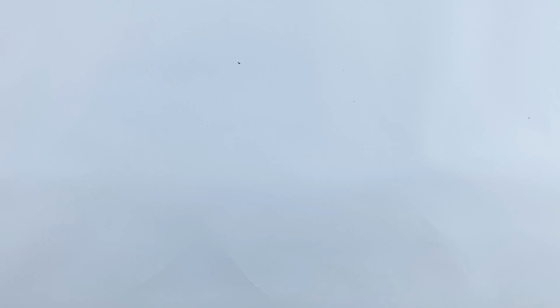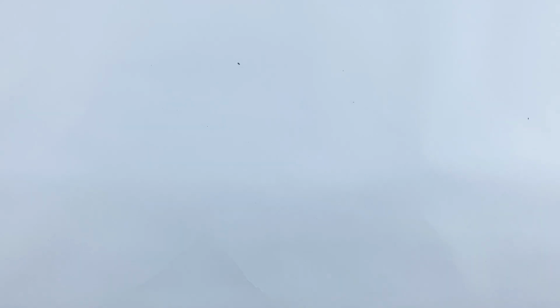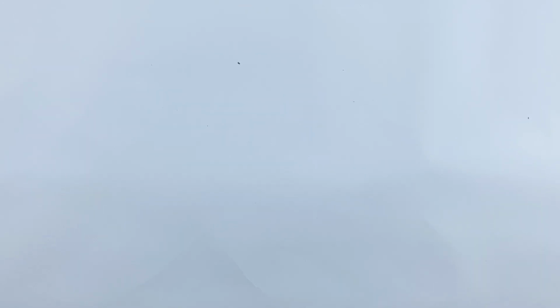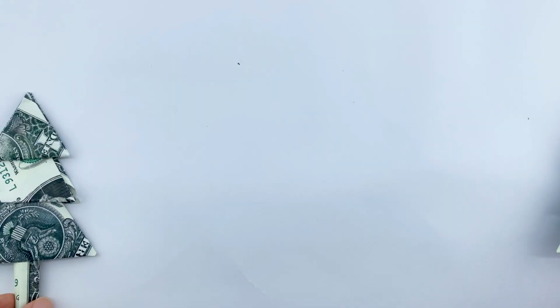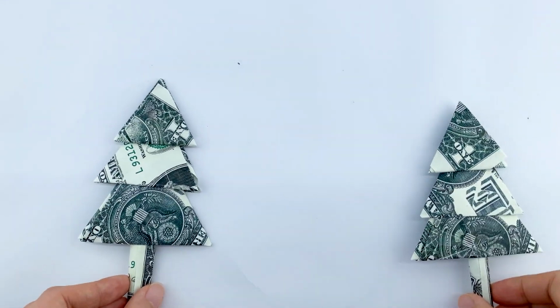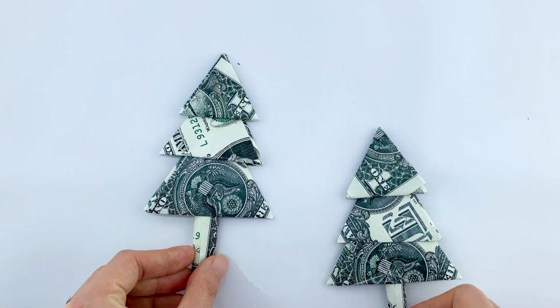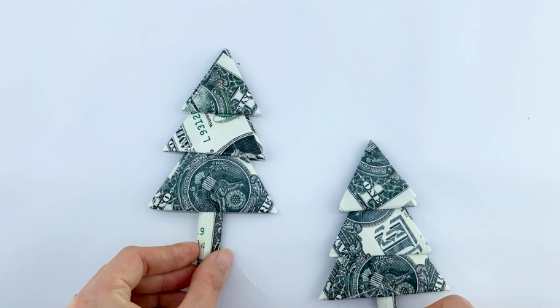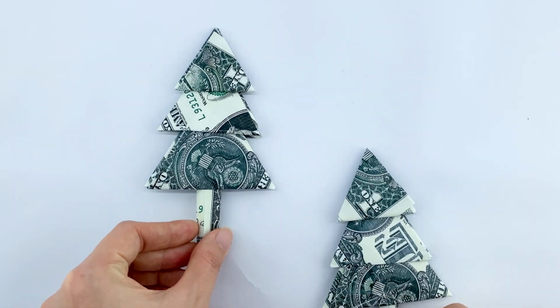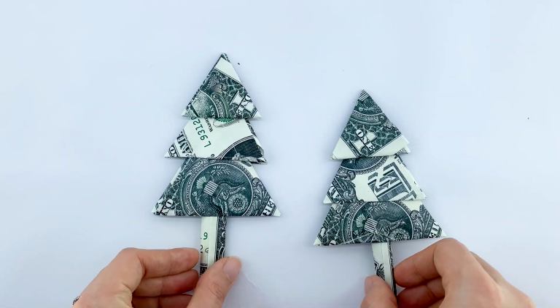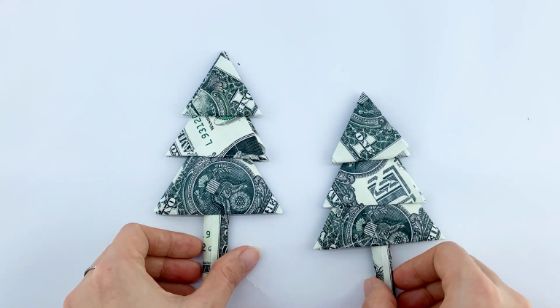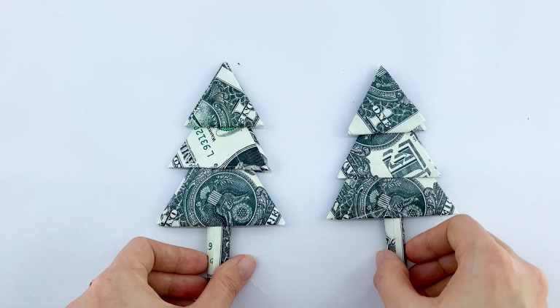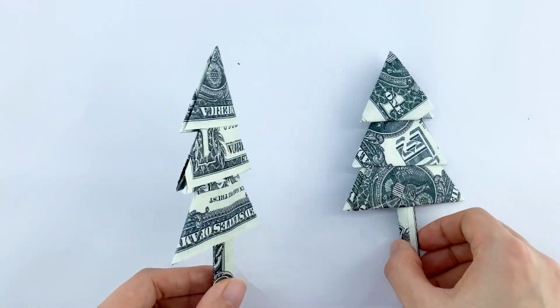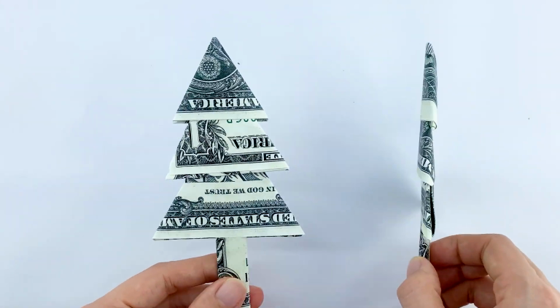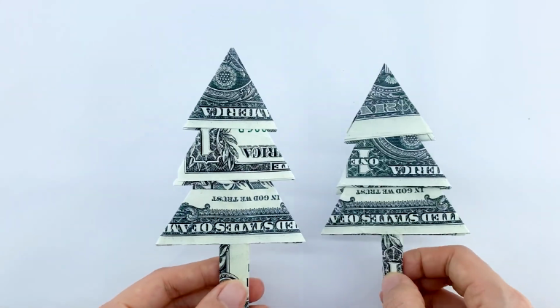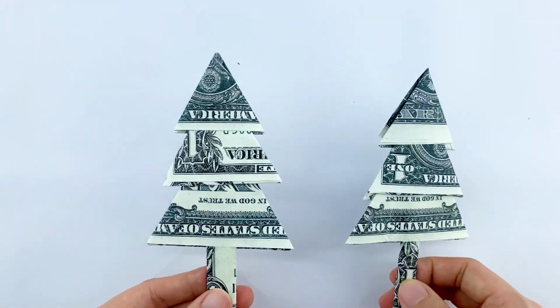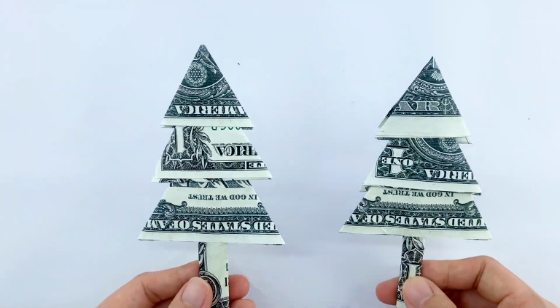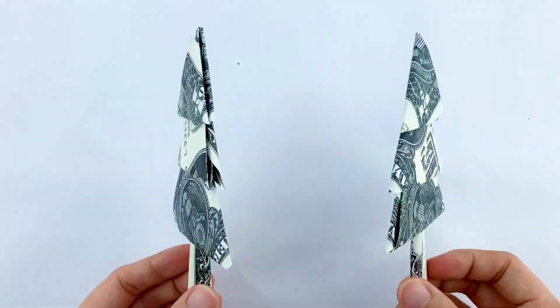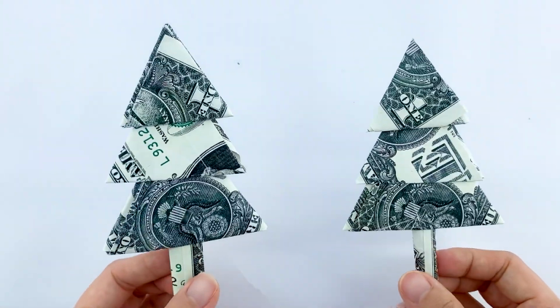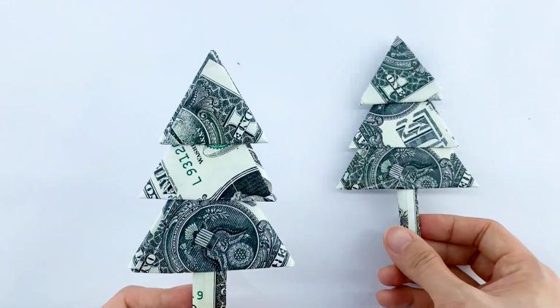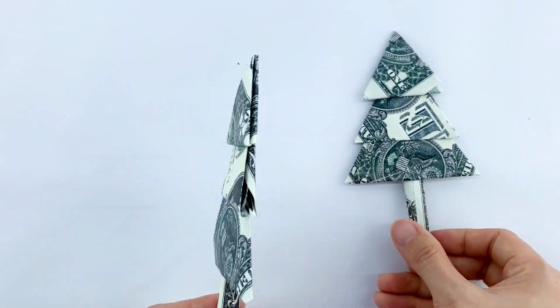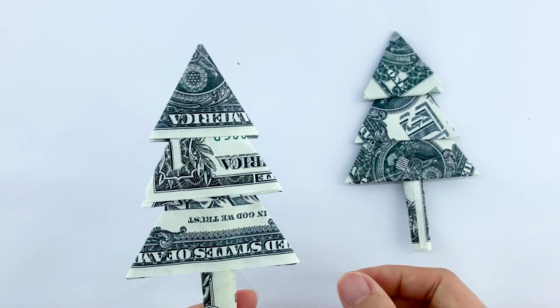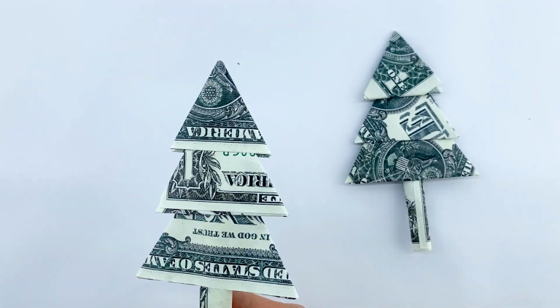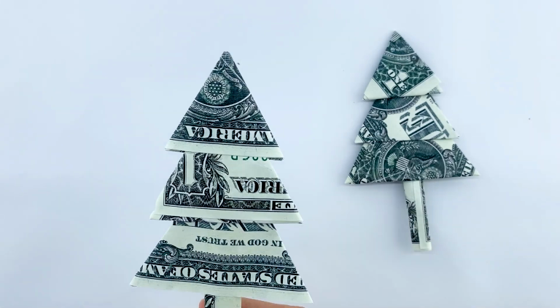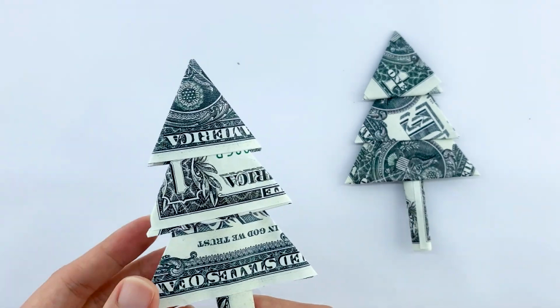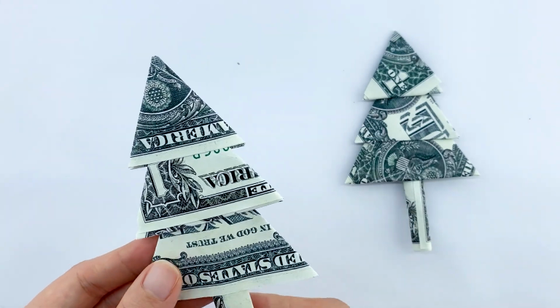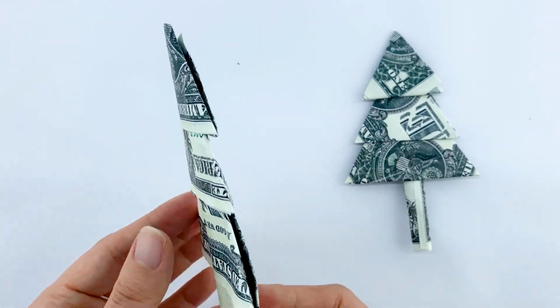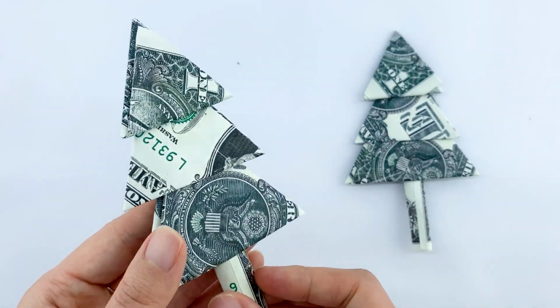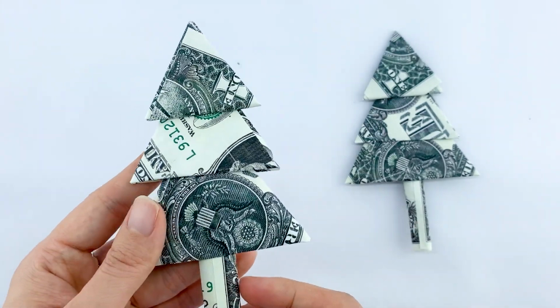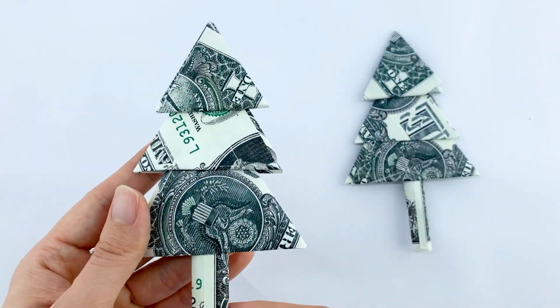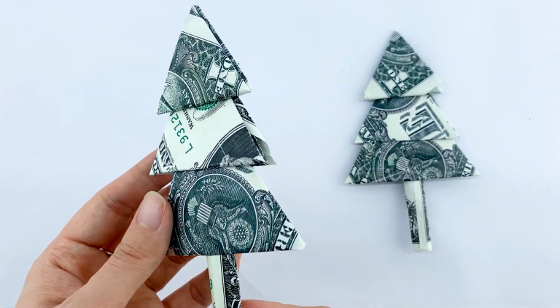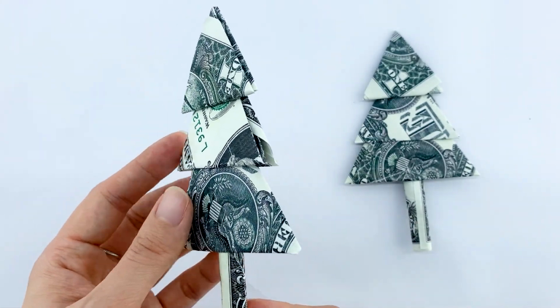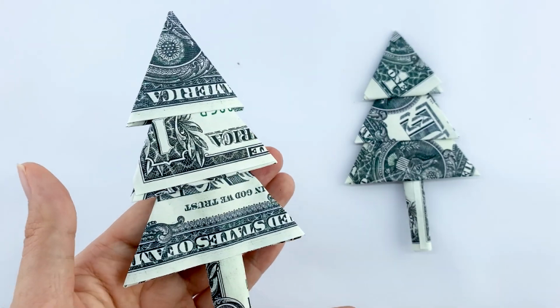Hello everyone, welcome to Fold and Crease, where today we're going to get into the holiday spirit by creating a beautiful Christmas tree from four dollar bills. It's a fun and creative way to add a personal touch to your holiday decorations or make a unique gift.